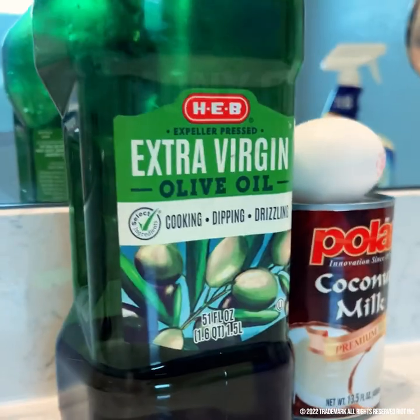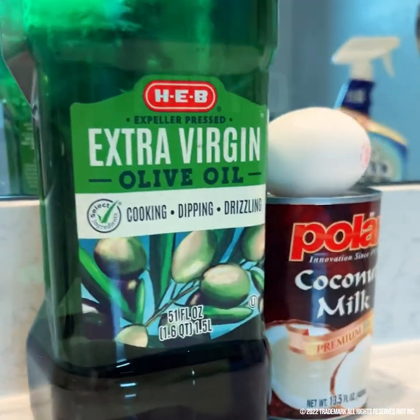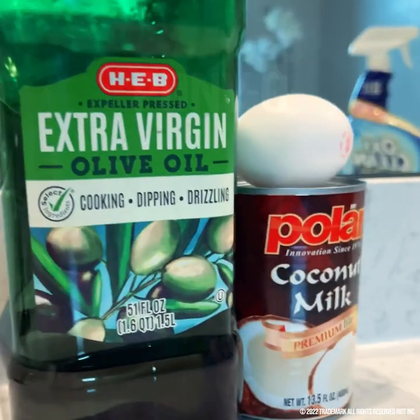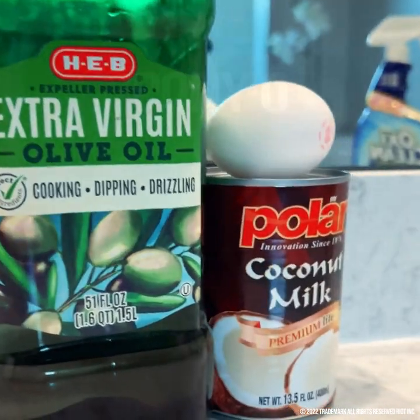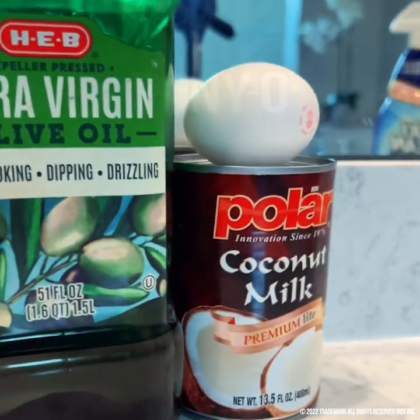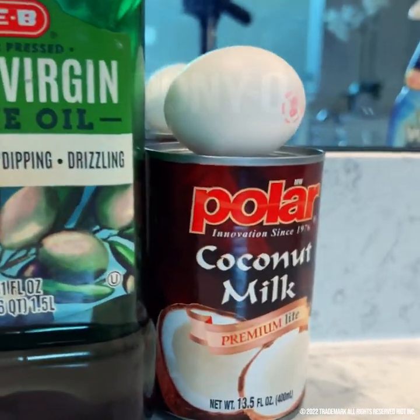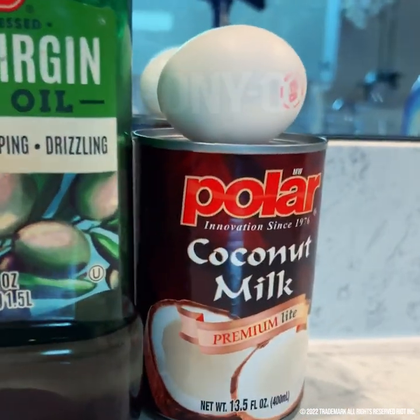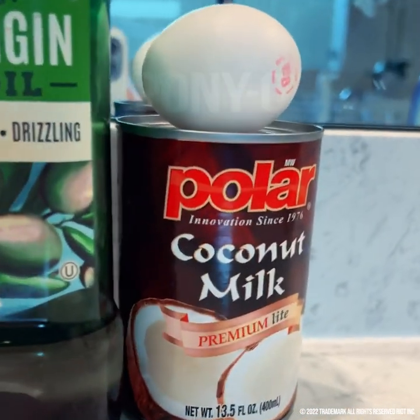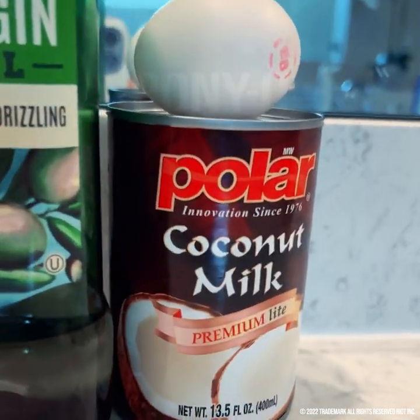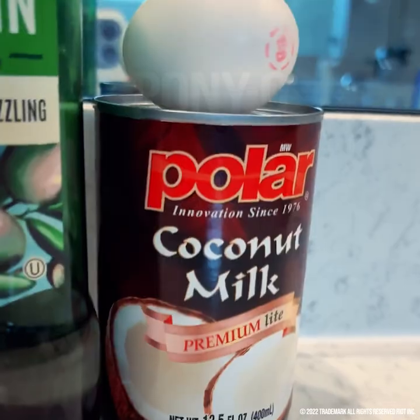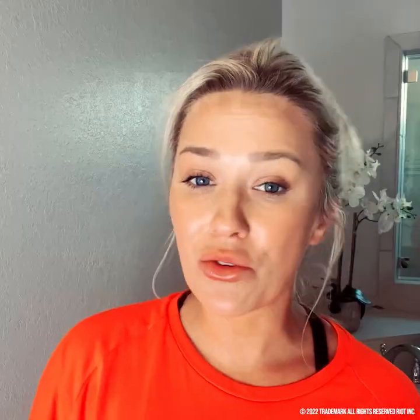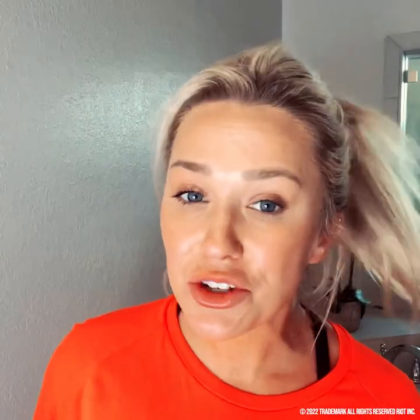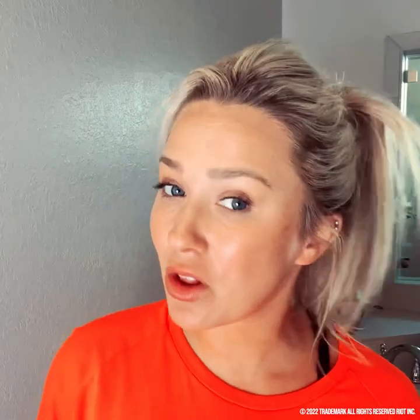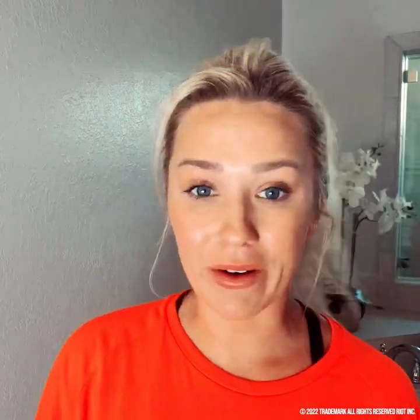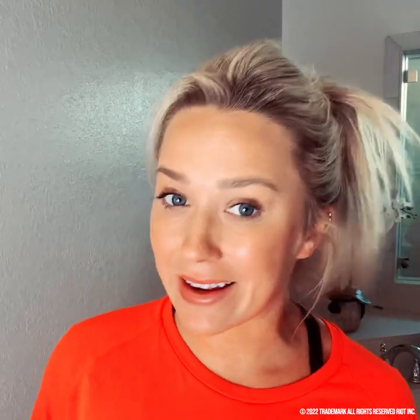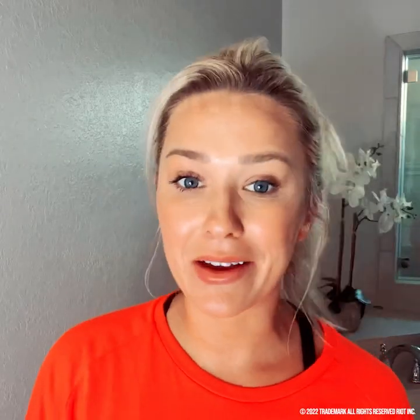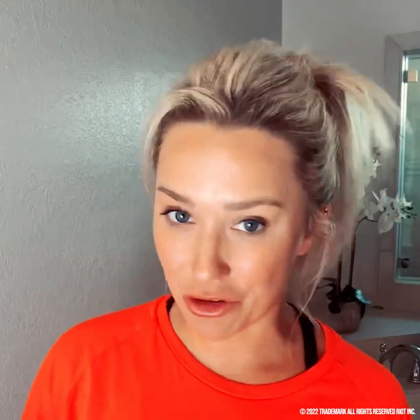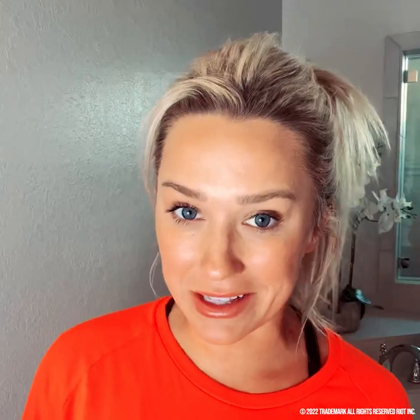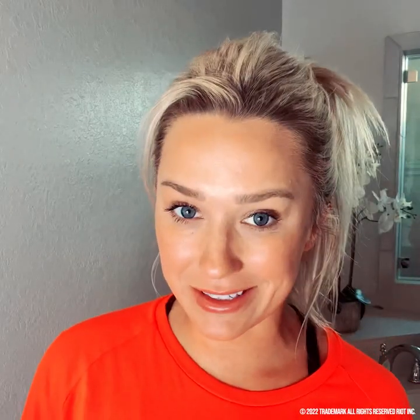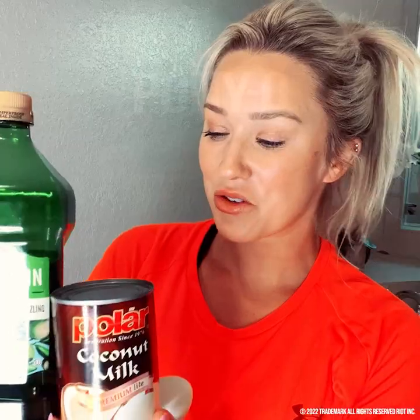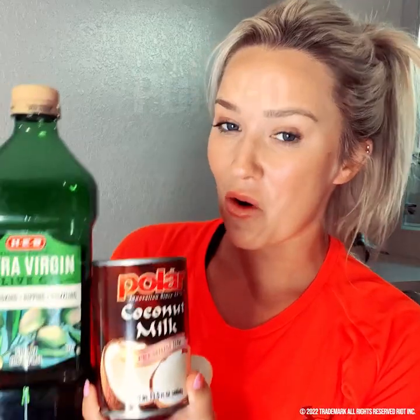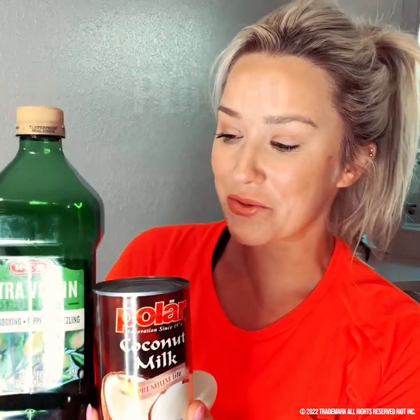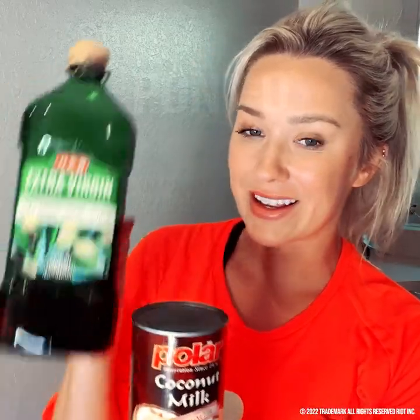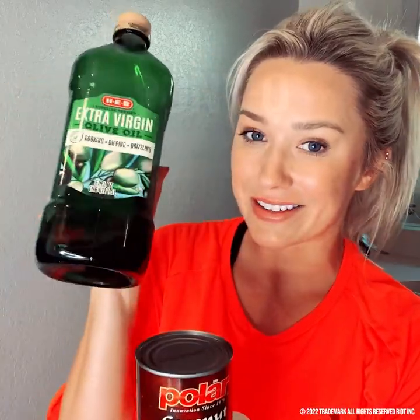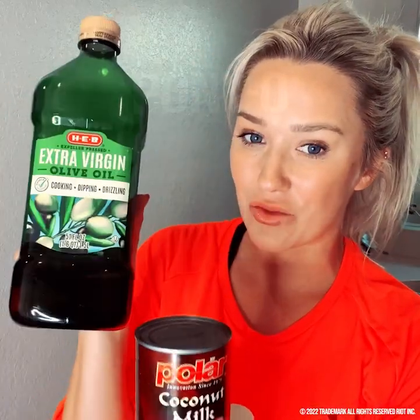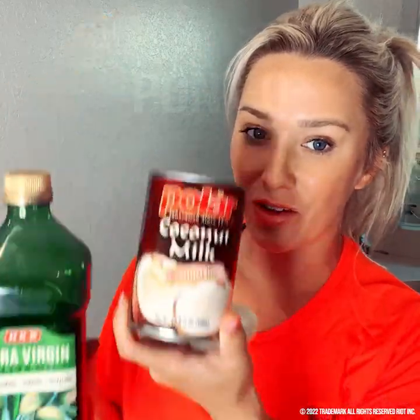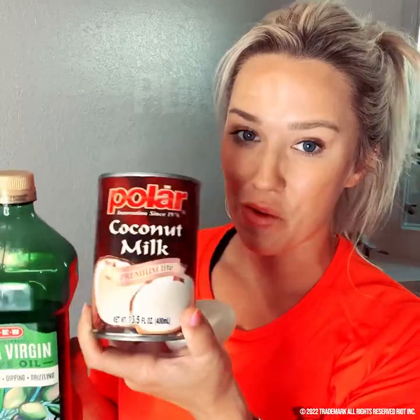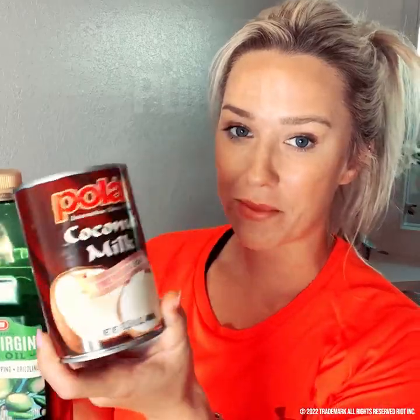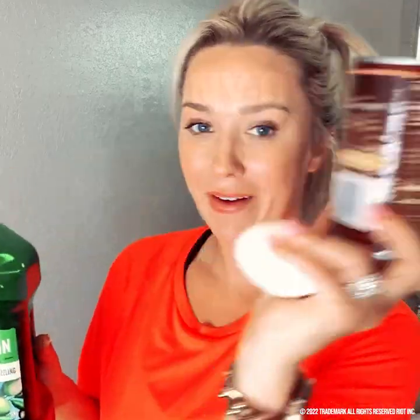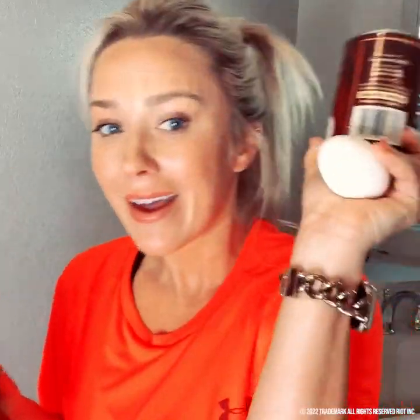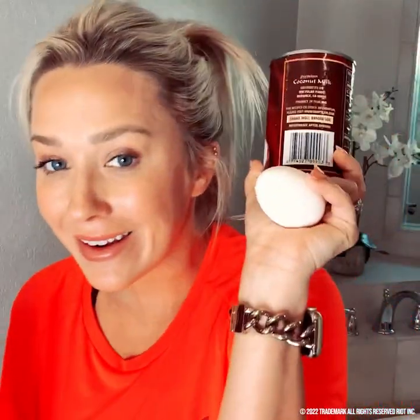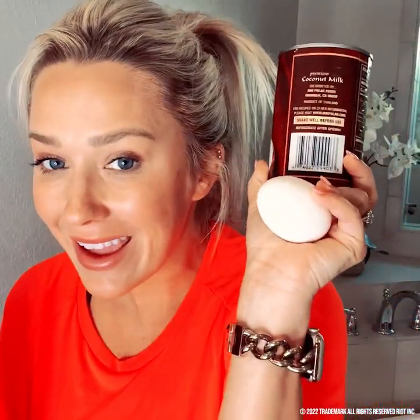Everything in this mask you can find in your pantry. It's all natural organic ingredients. So all you need is olive oil, coconut milk, and an egg.